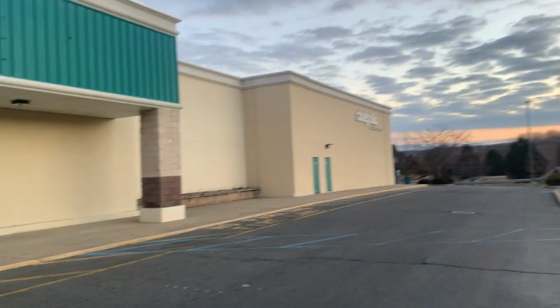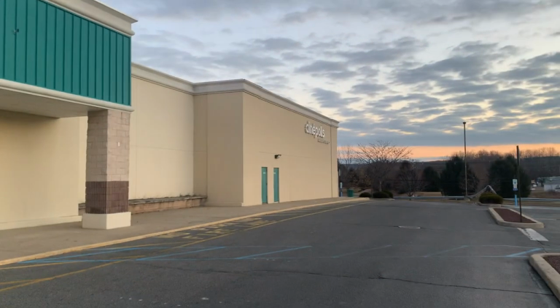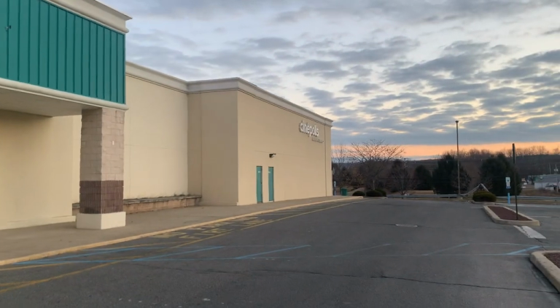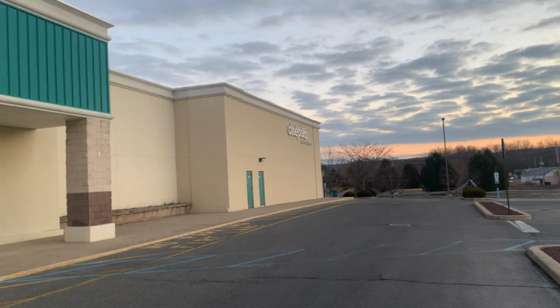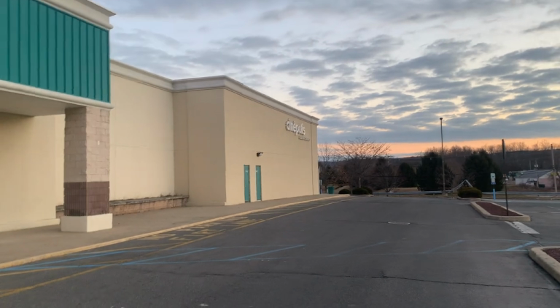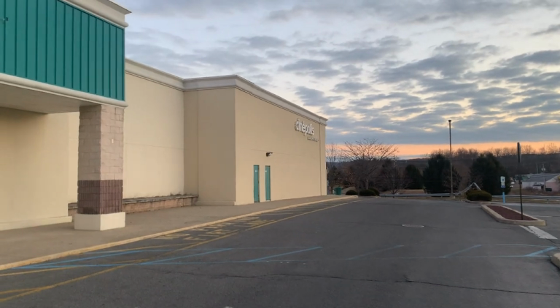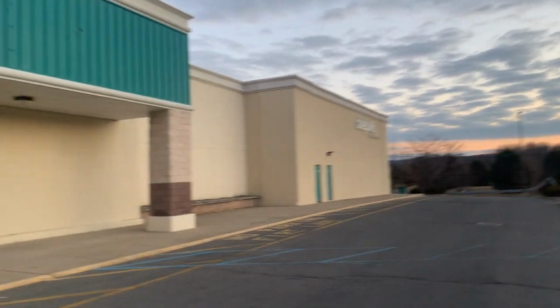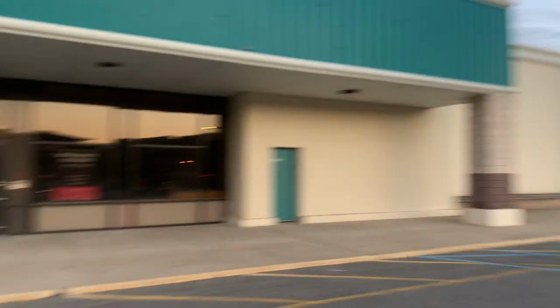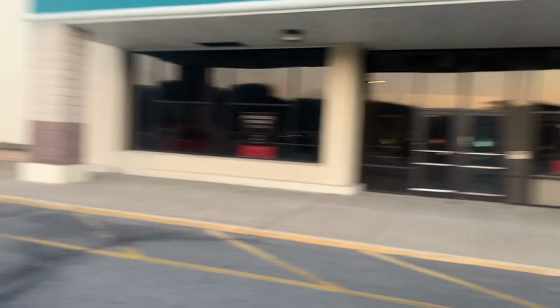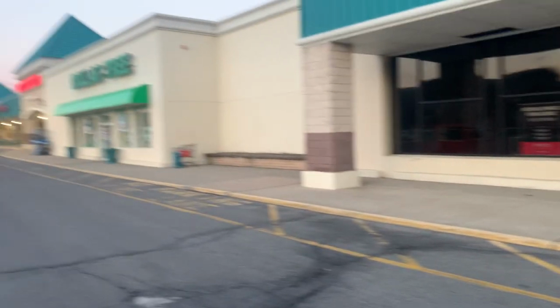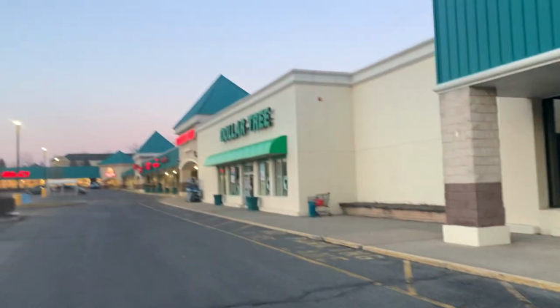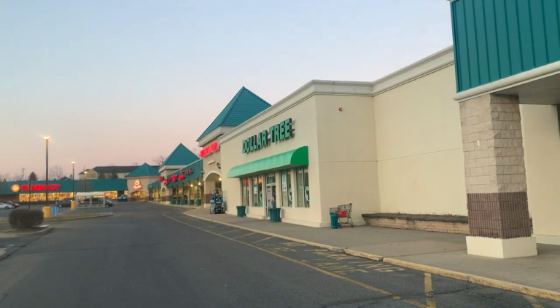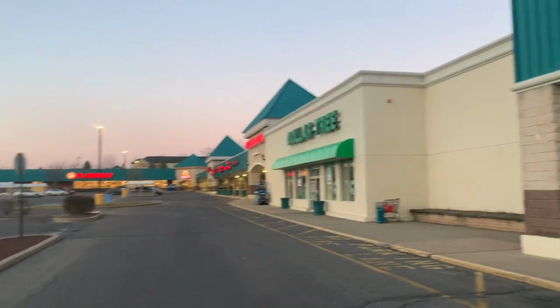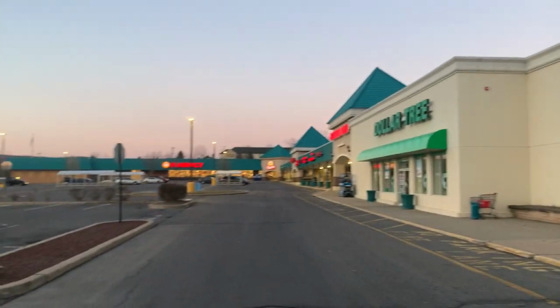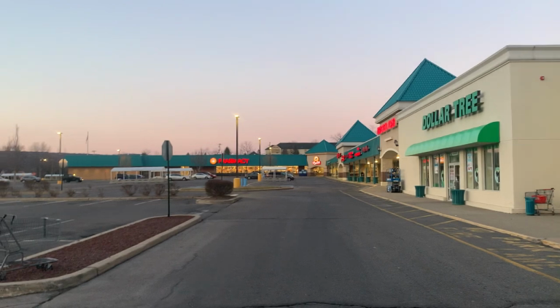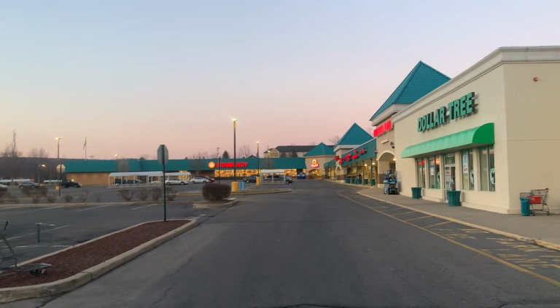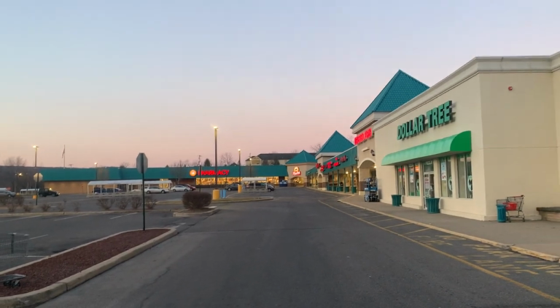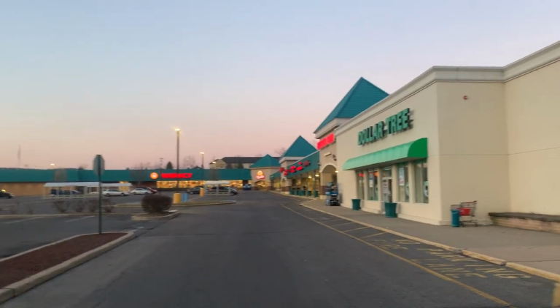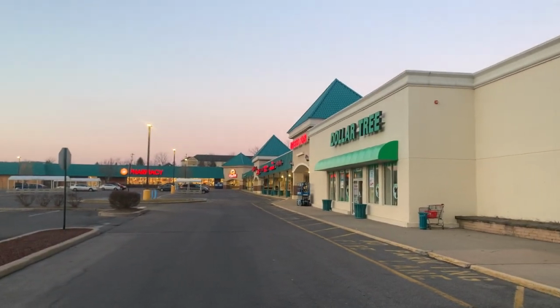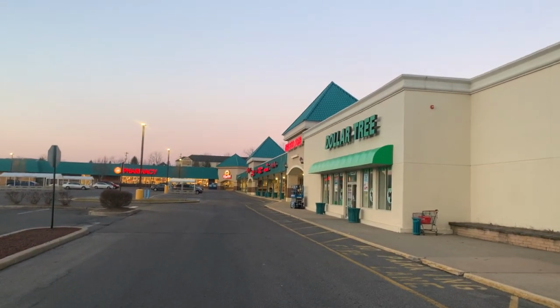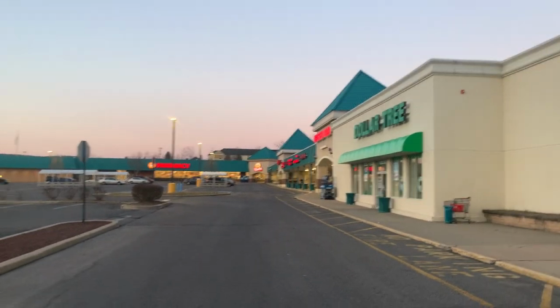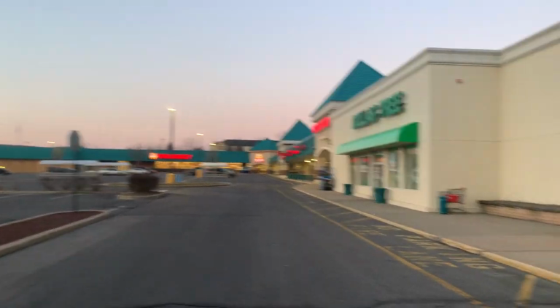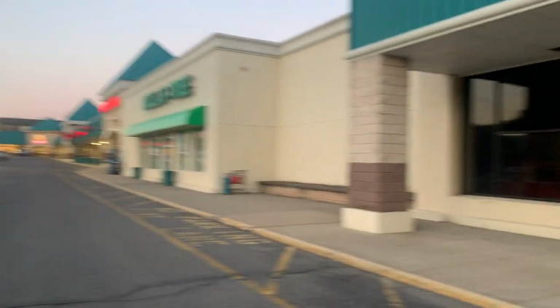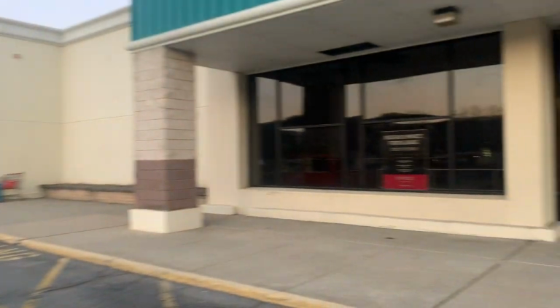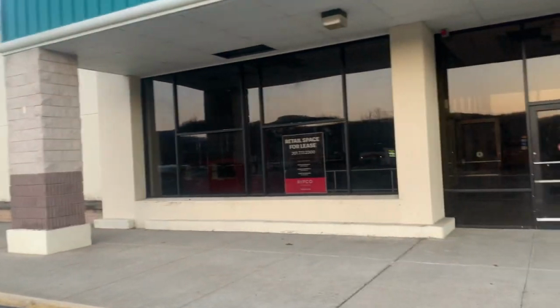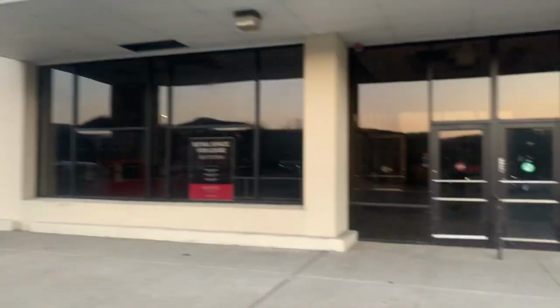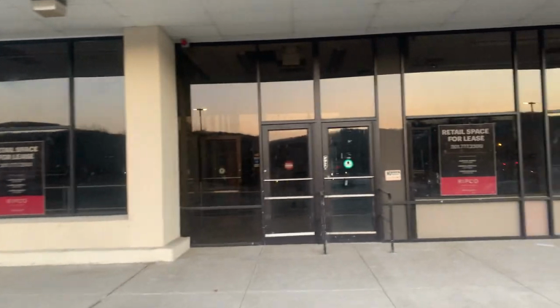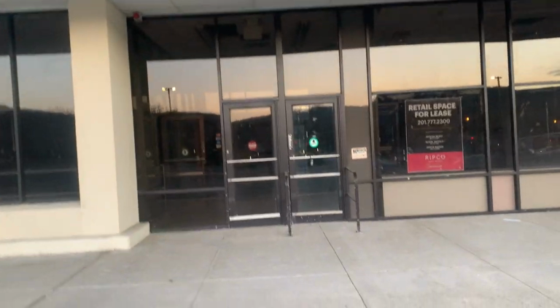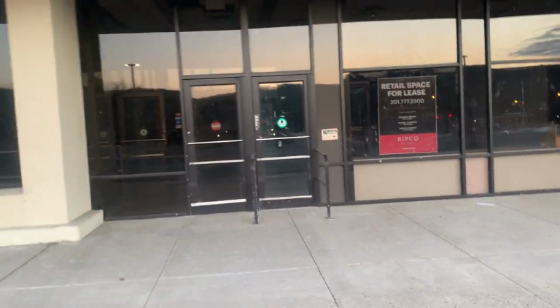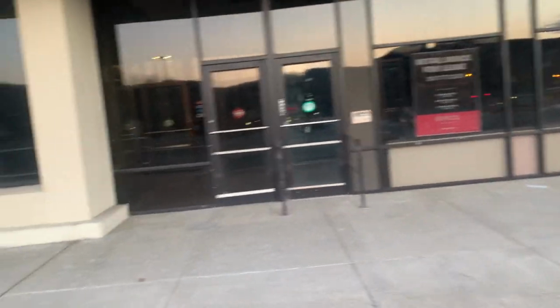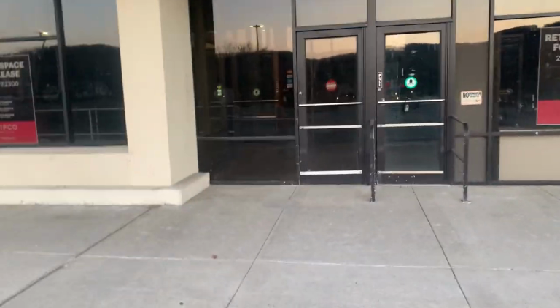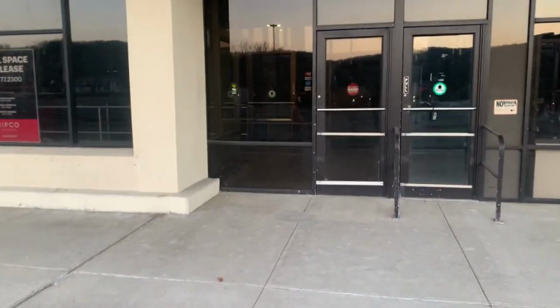As you can see, there's the Cinepolis Luxury Cinemas right here, along with Dollar Tree, ShopRite, and a couple other stores on the right side here. It's the Mansfield Plaza, so I'm assuming this is Mansfield, New Jersey then.